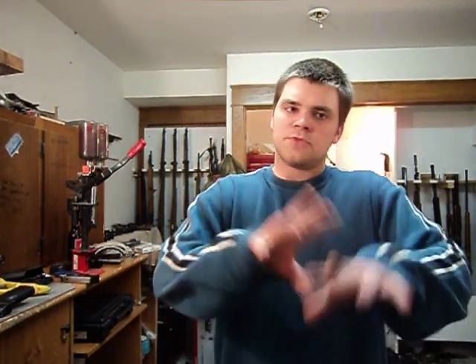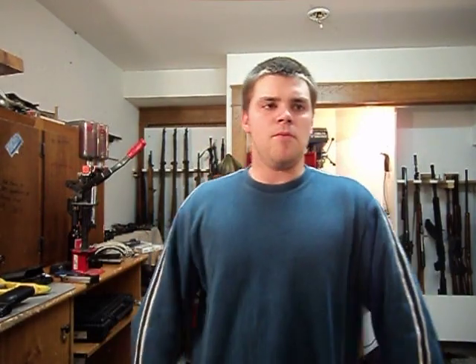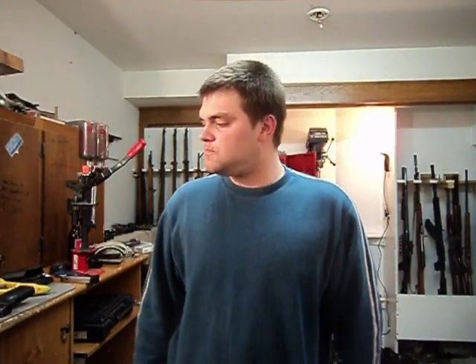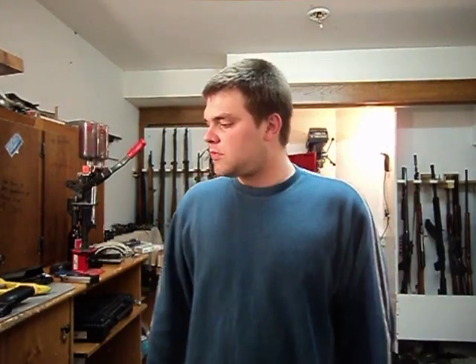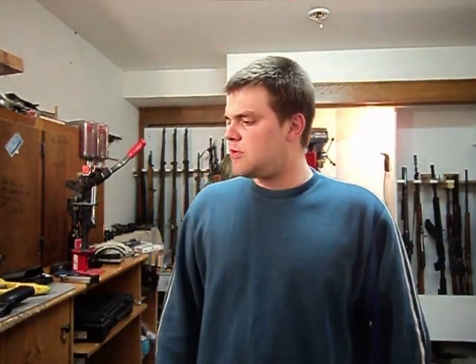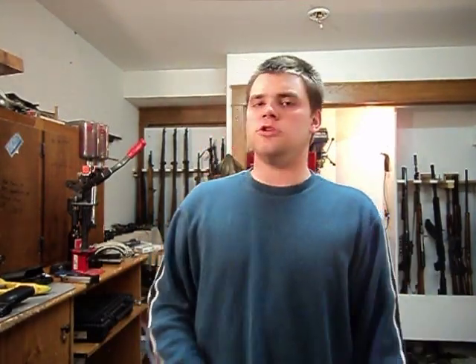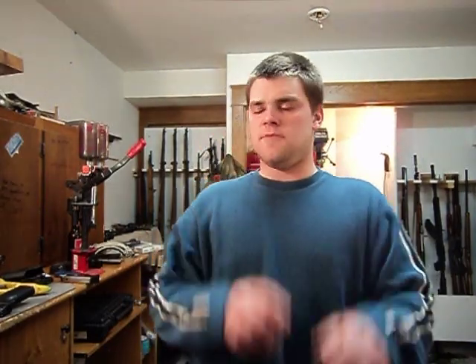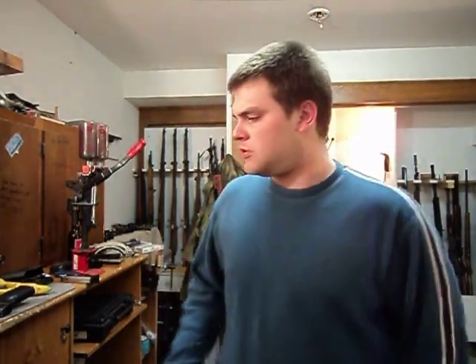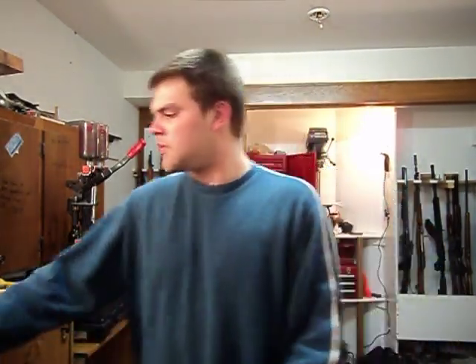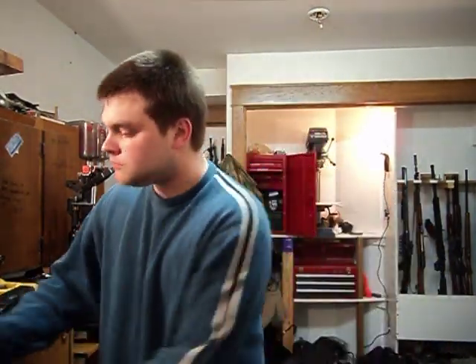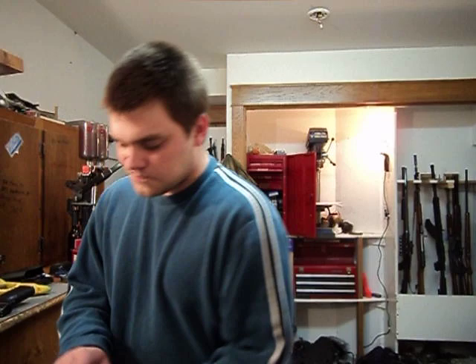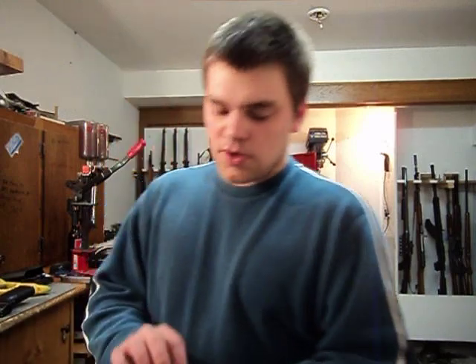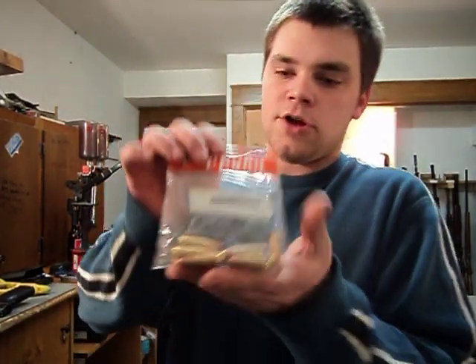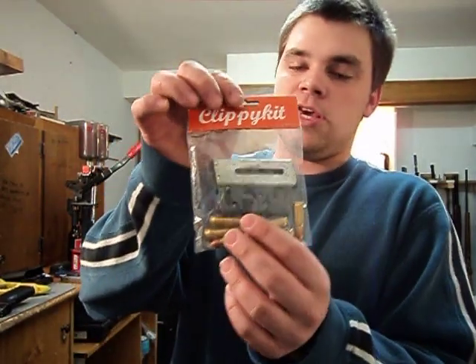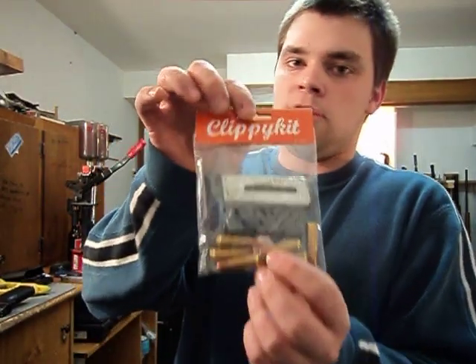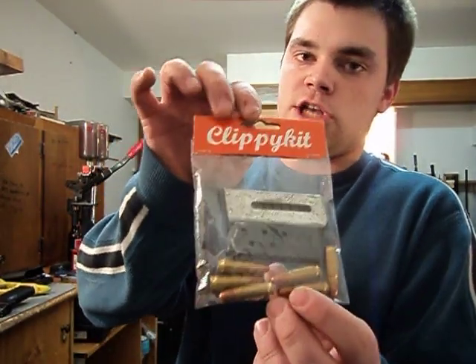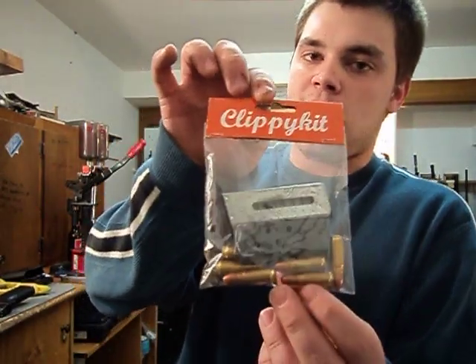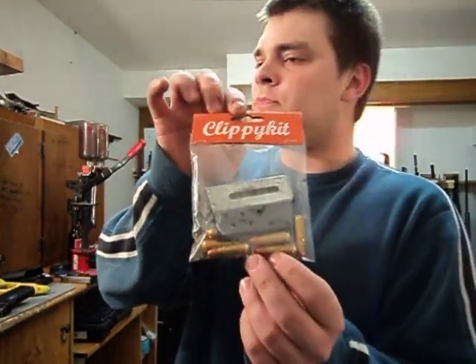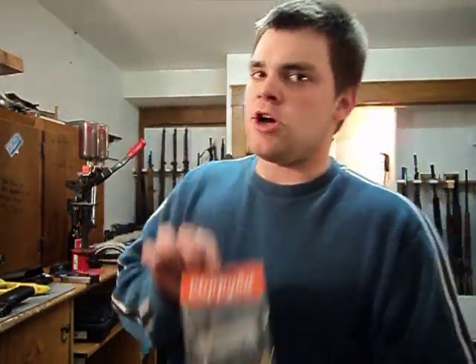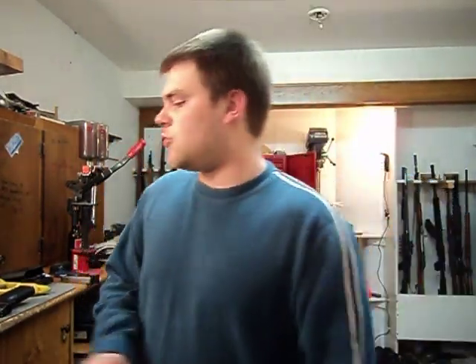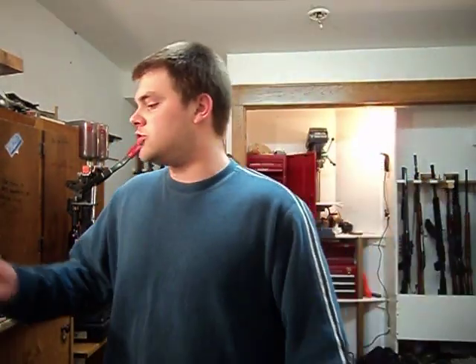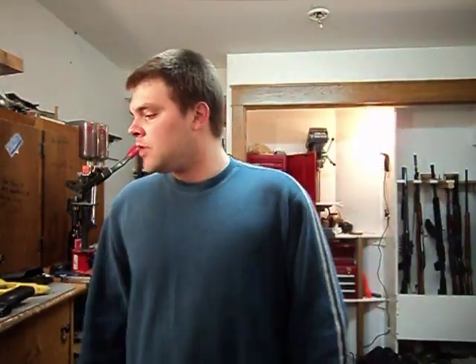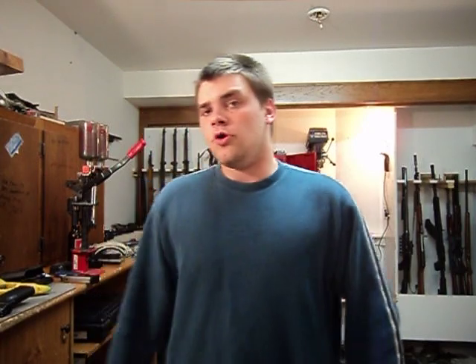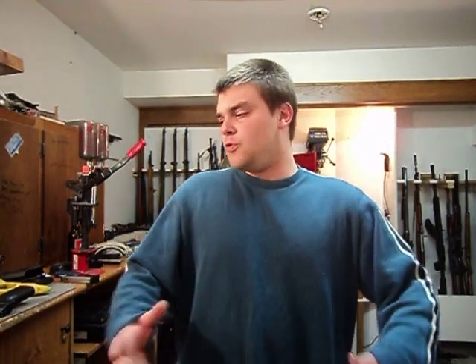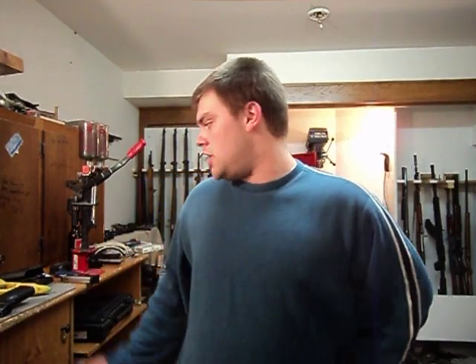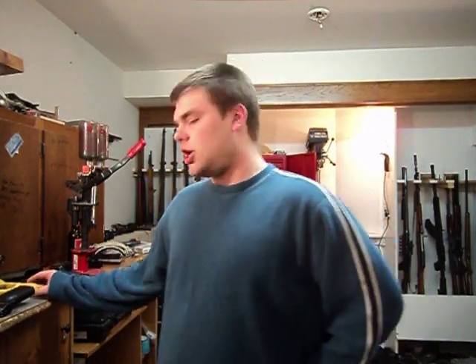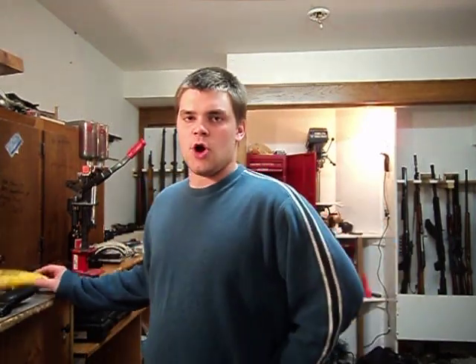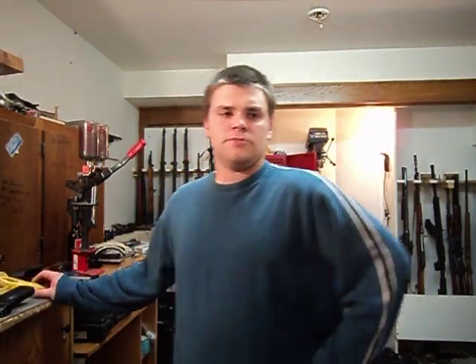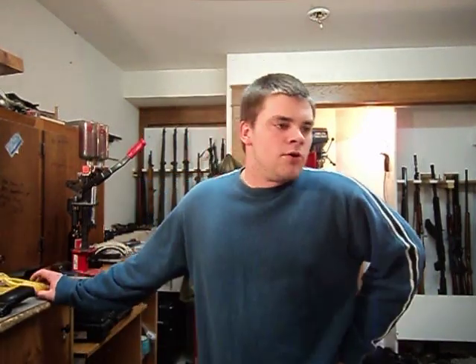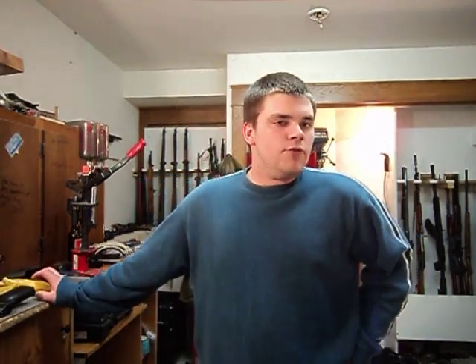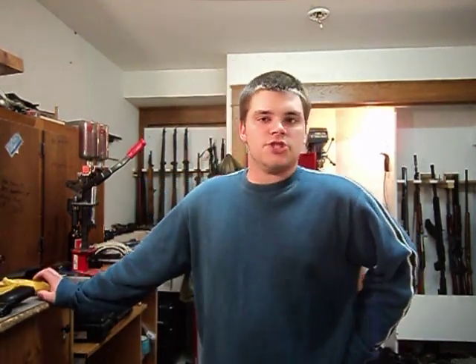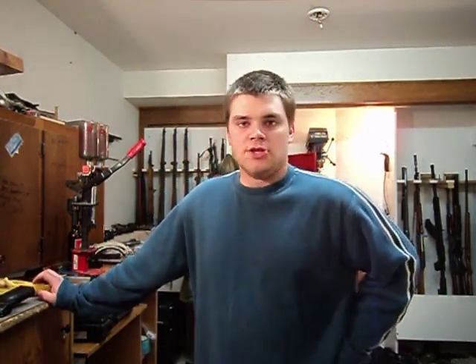Anyway, that's my review on the banana clip and the Clippy Kit accessory package. Any comments or questions, or where to obtain this awesome hardware, feel free to send me a message.